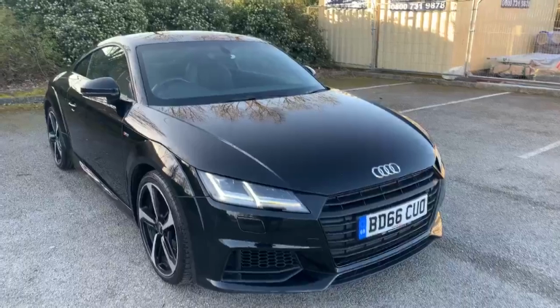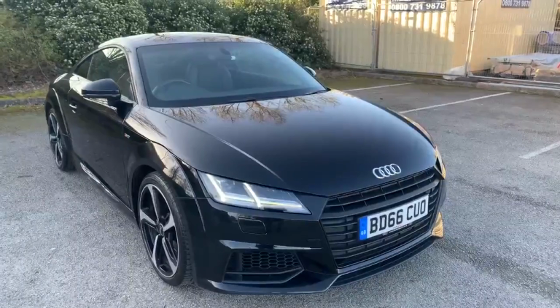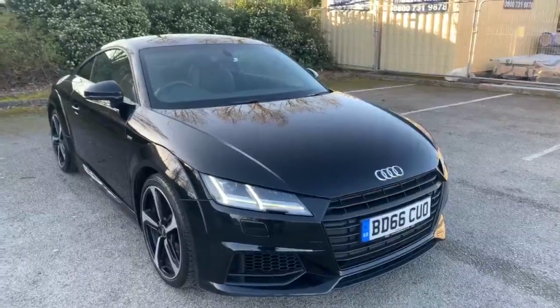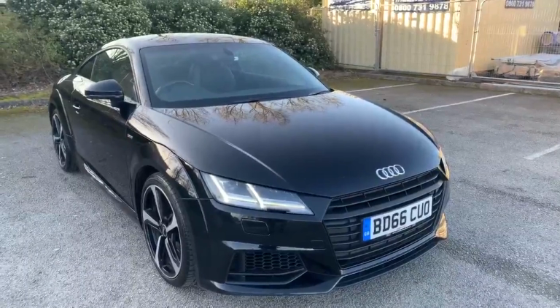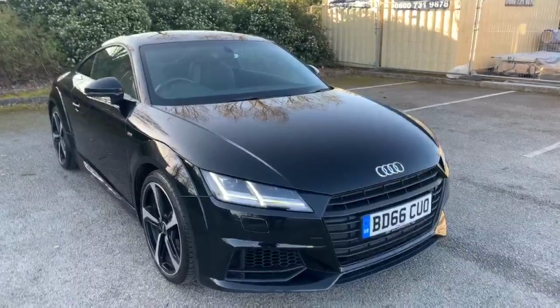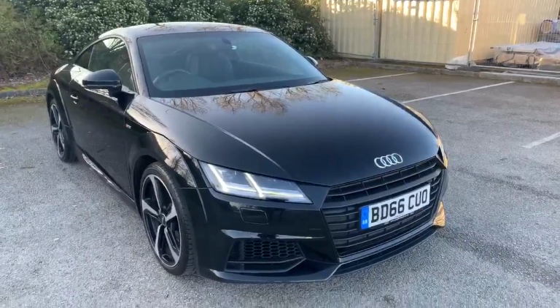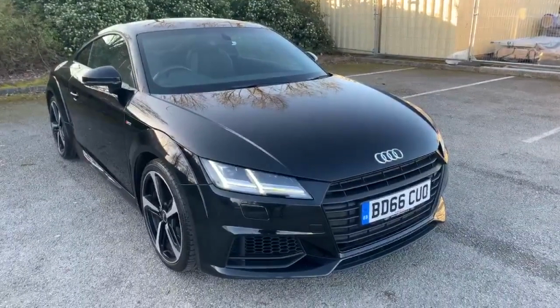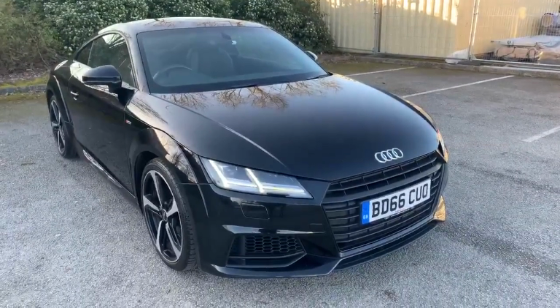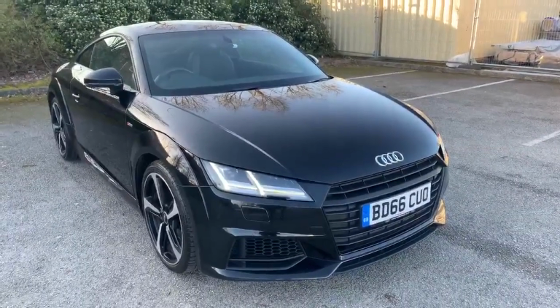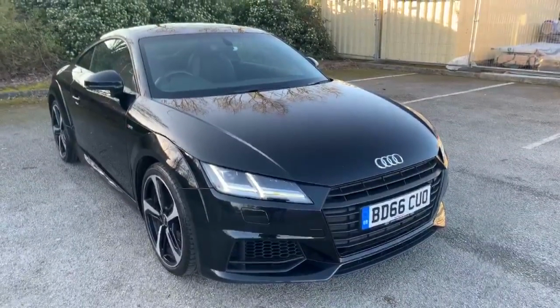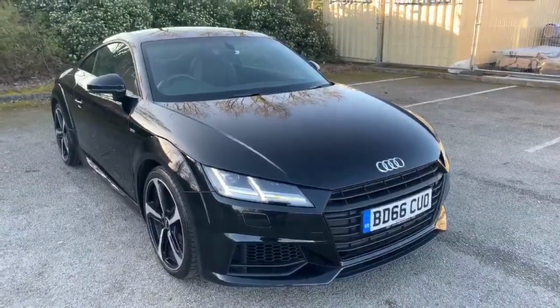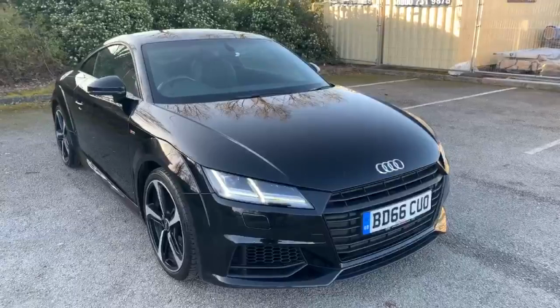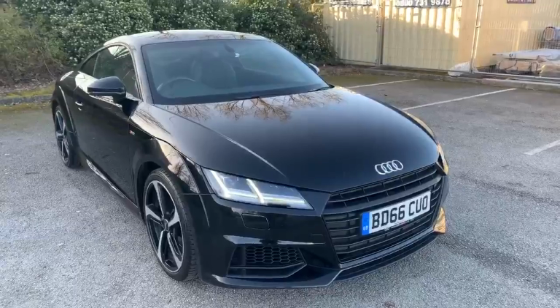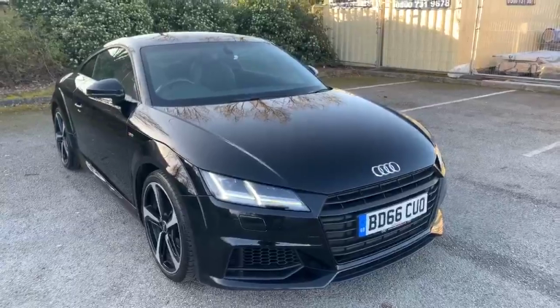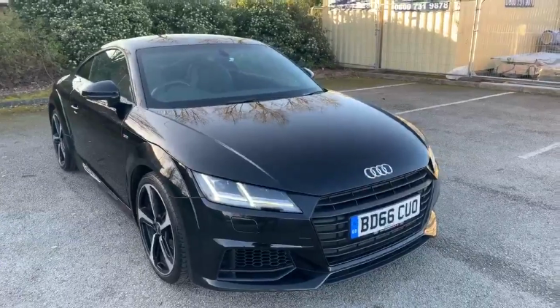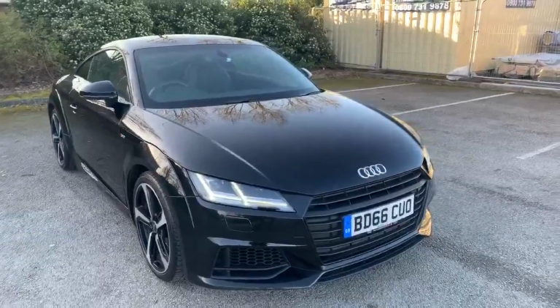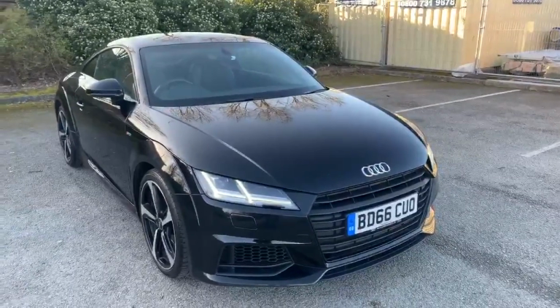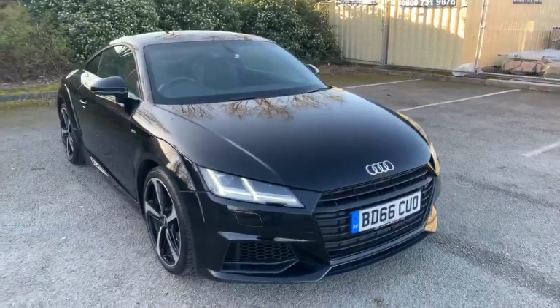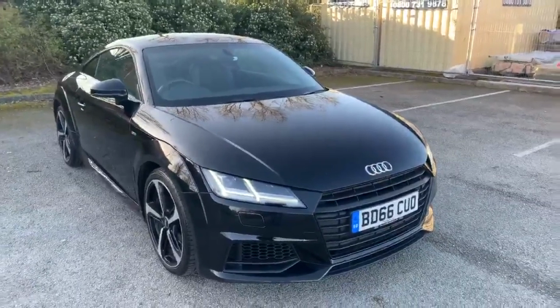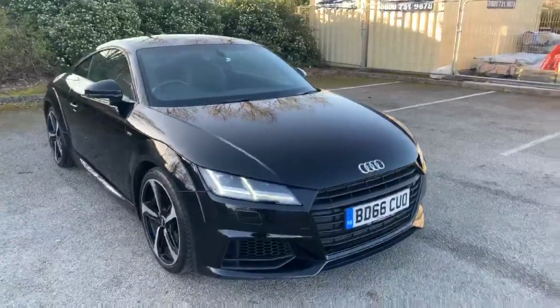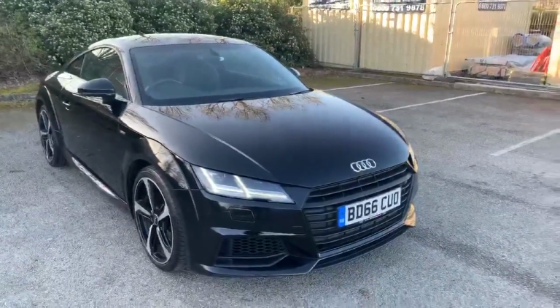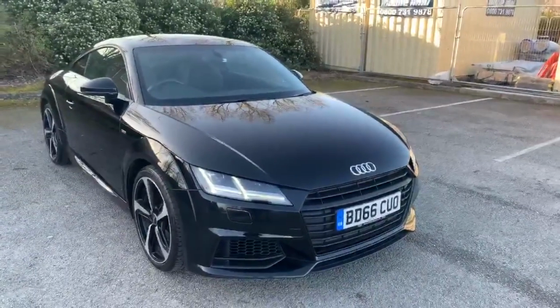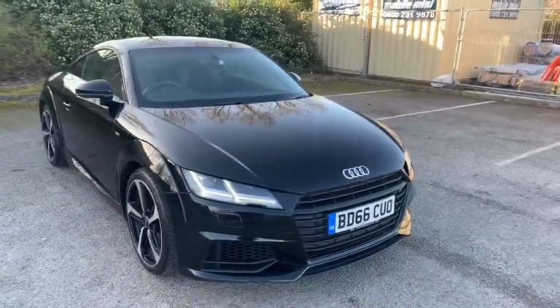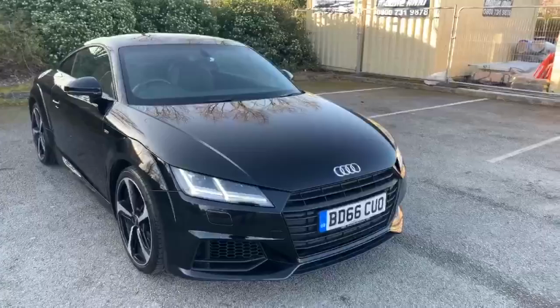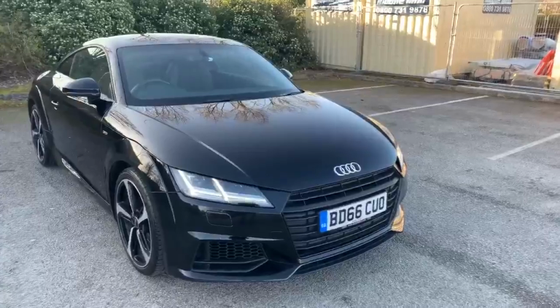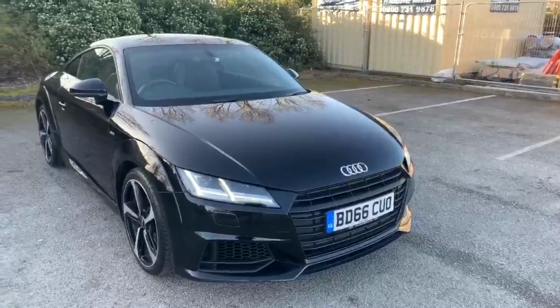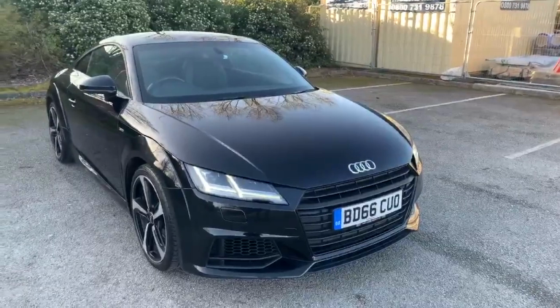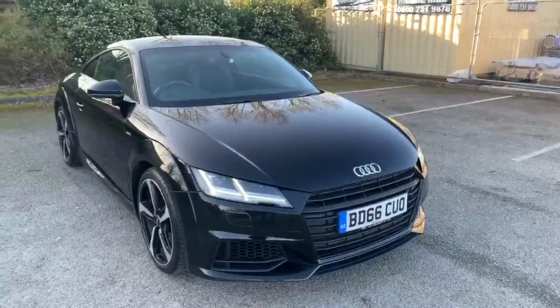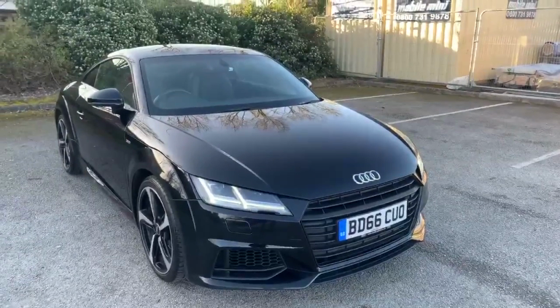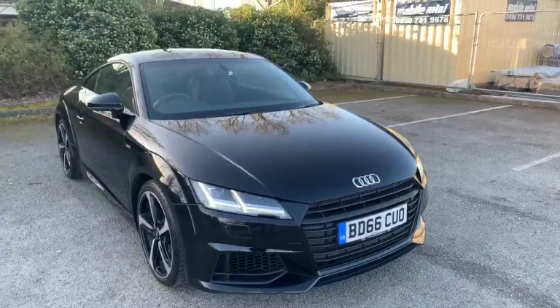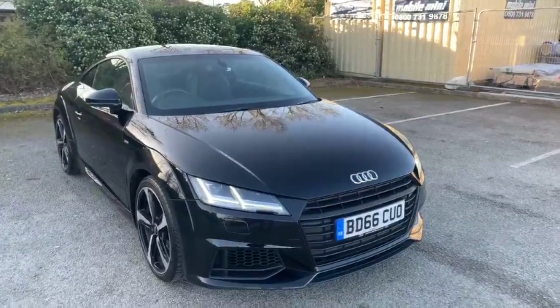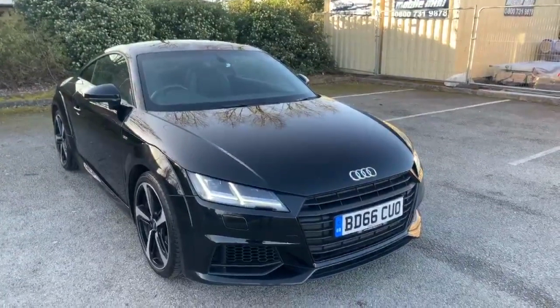Hi and welcome to Stafford Audi. I'd just like to give you a quick walk around this used Audi TT Coupe Black Edition that we currently have in stock. This is a 1.8 TFSI, it's a manual, and it's finished in brilliant black.